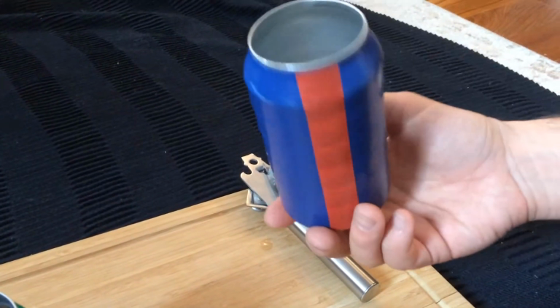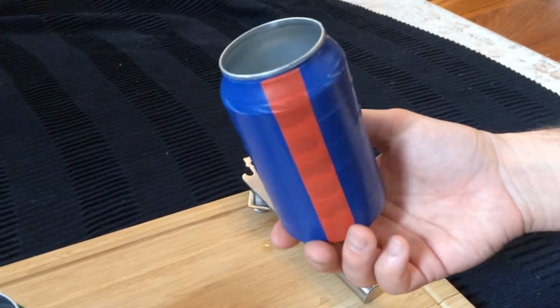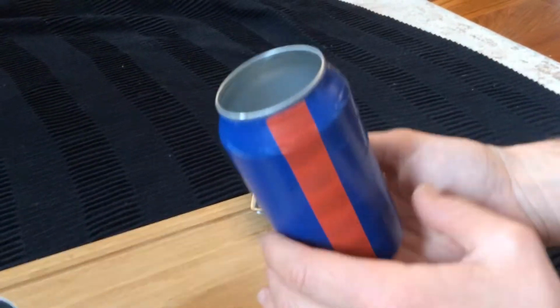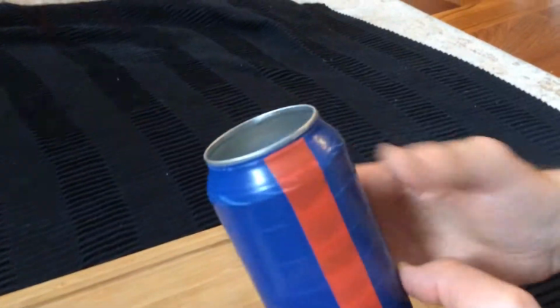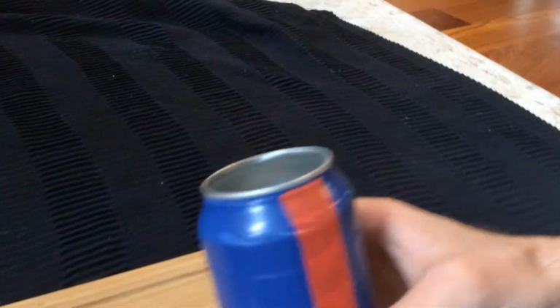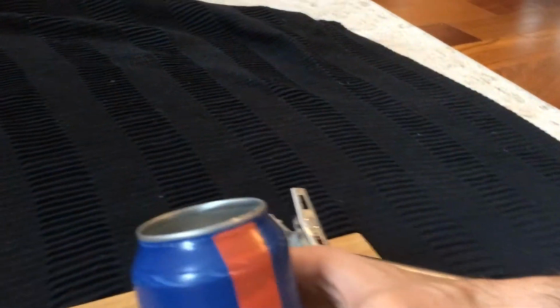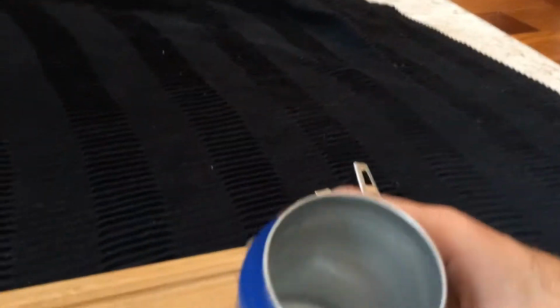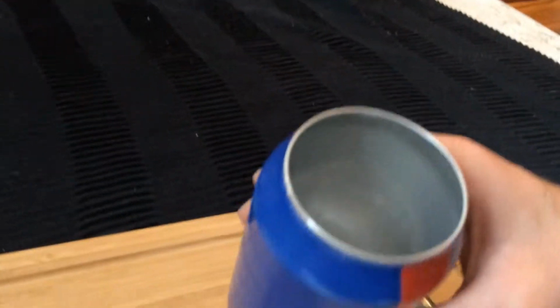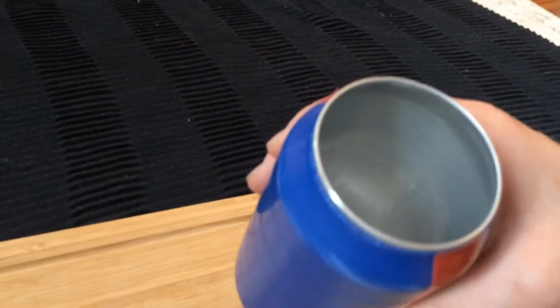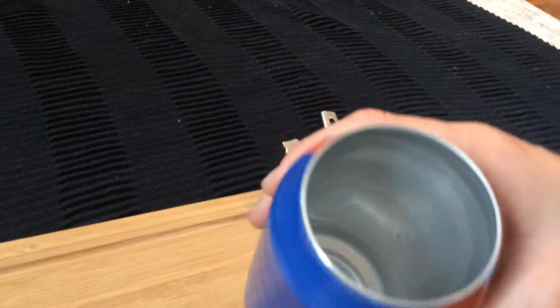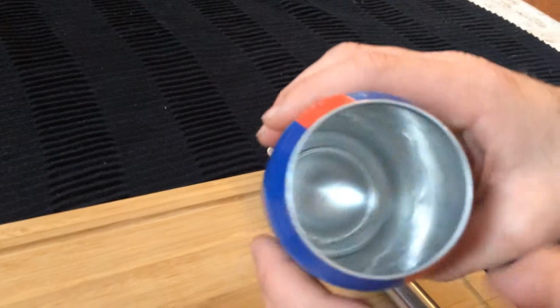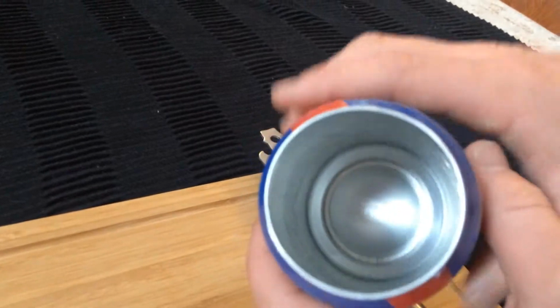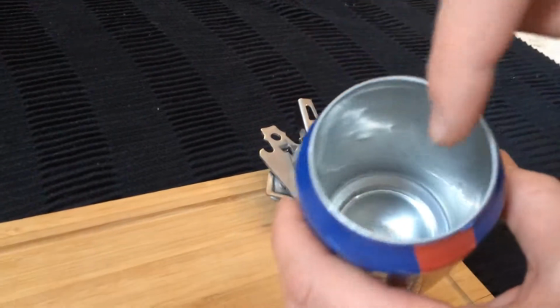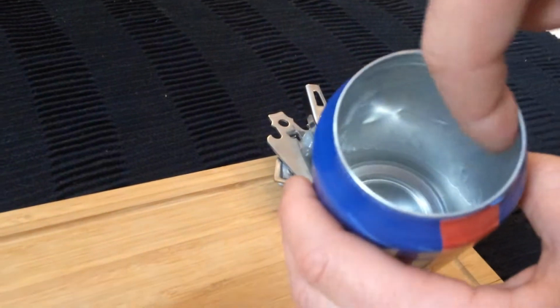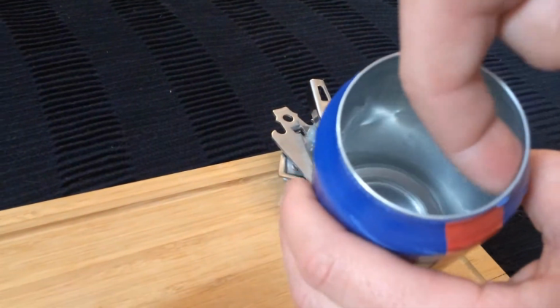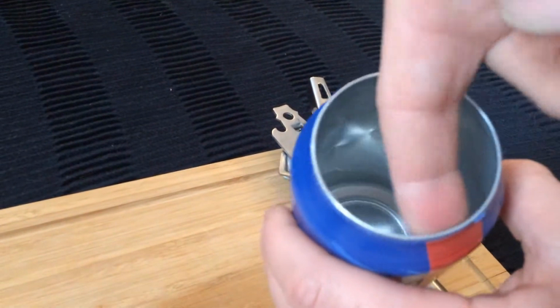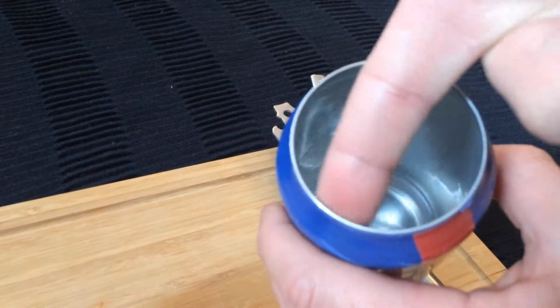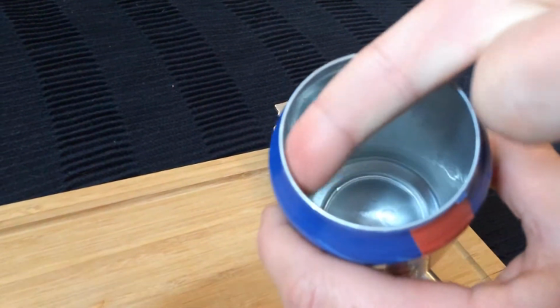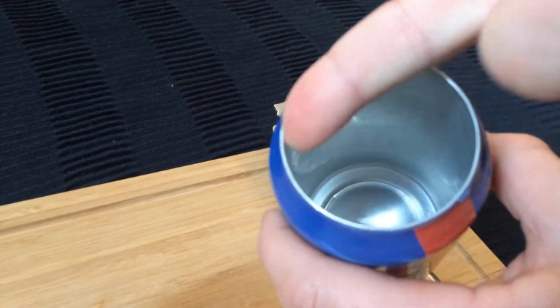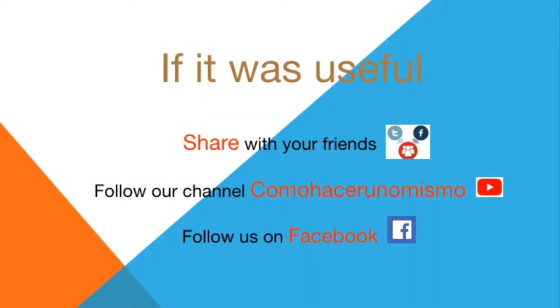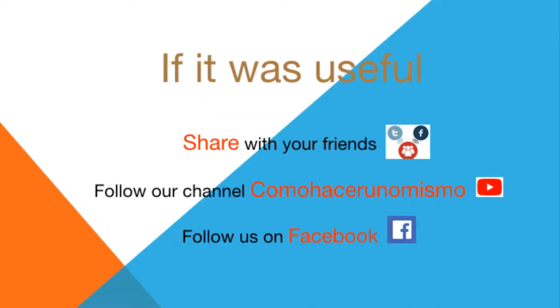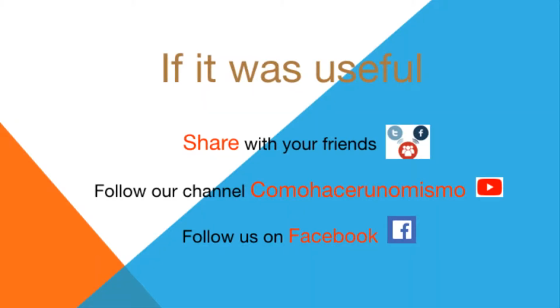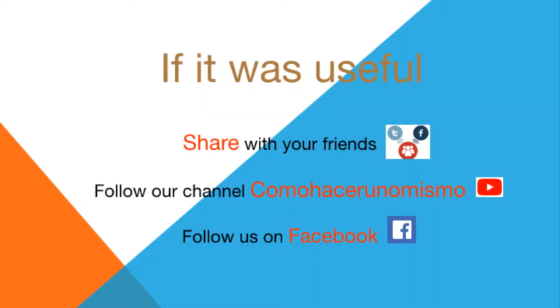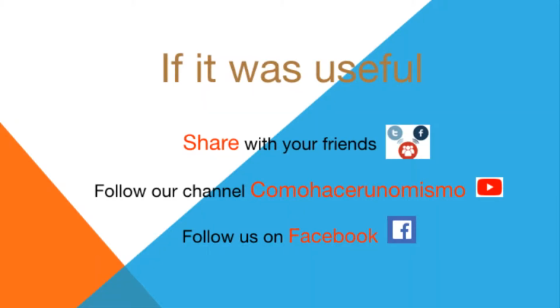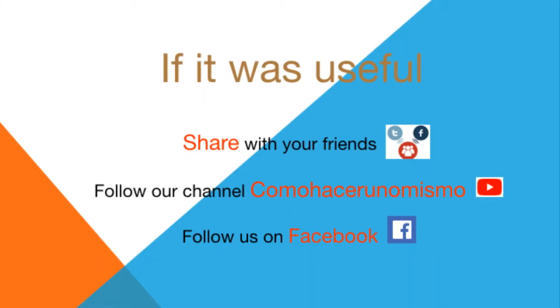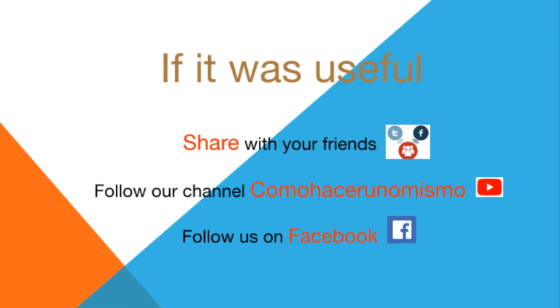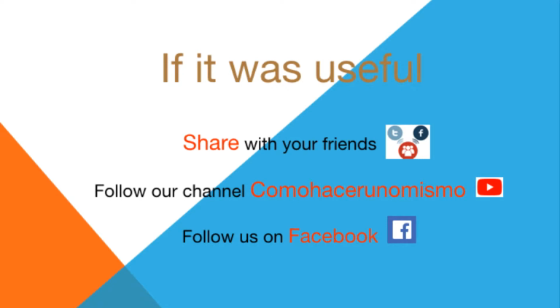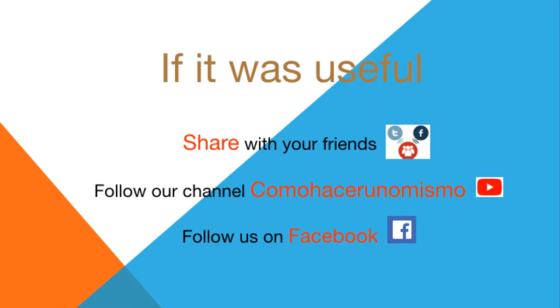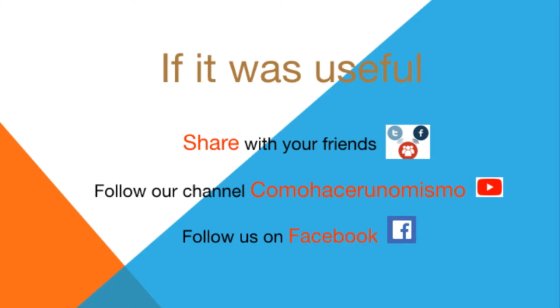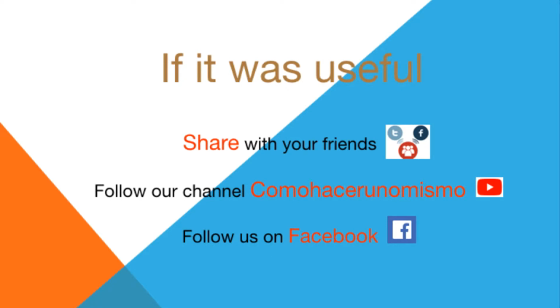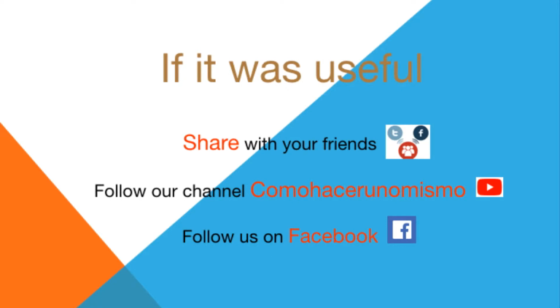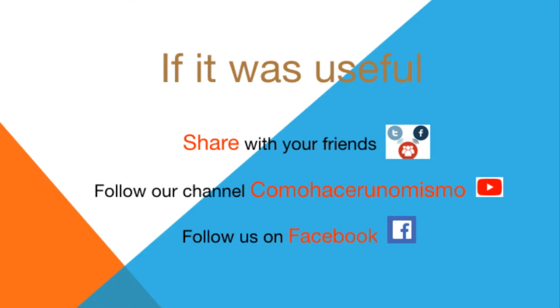The cover would be removed and we would not have any type of roughness that could hurt us. If you liked it, share it with your friends and subscribe to our channel.